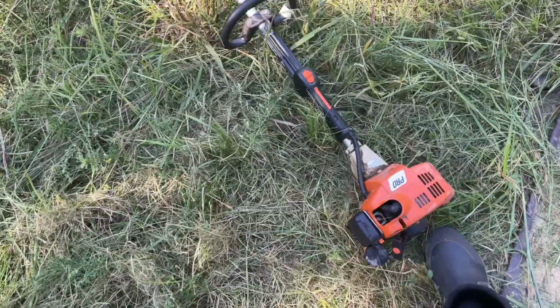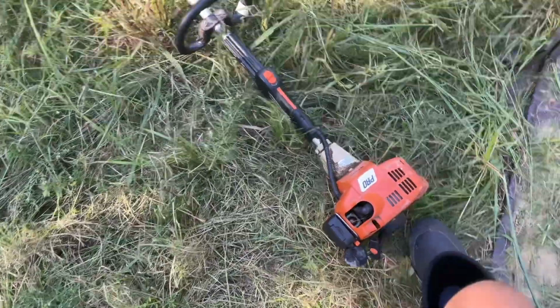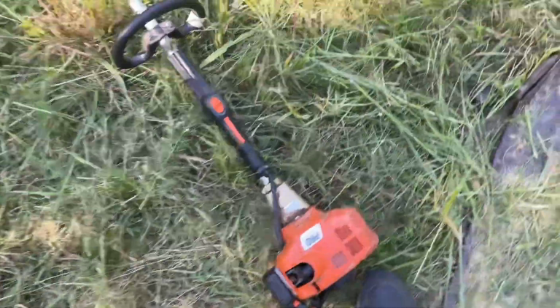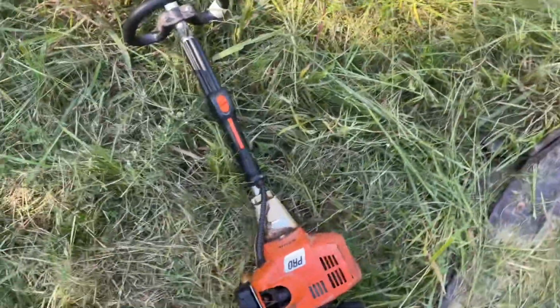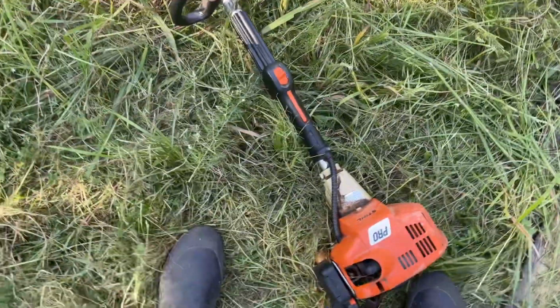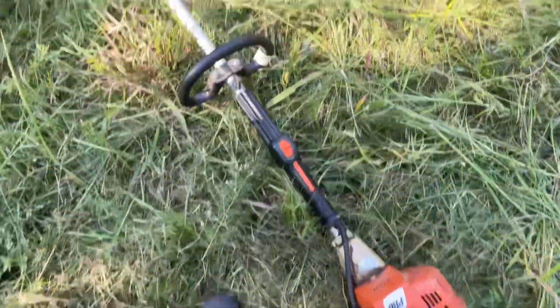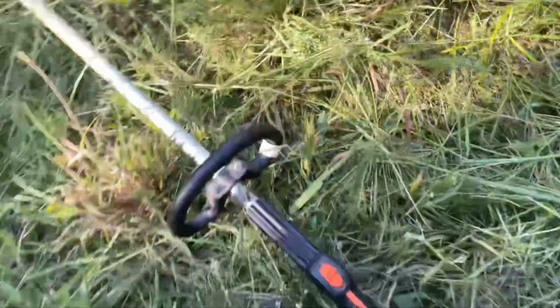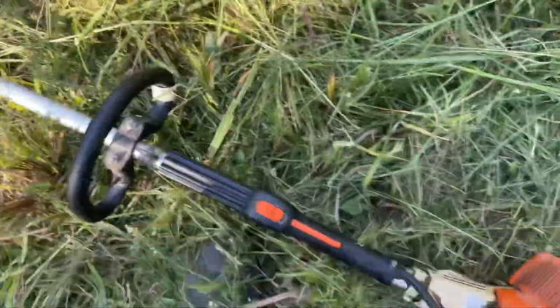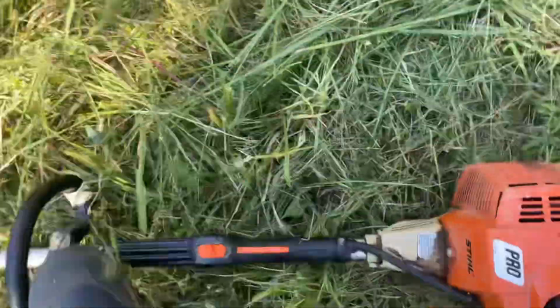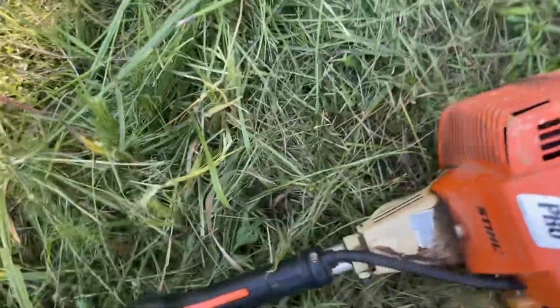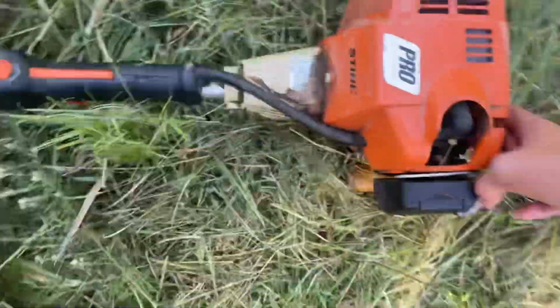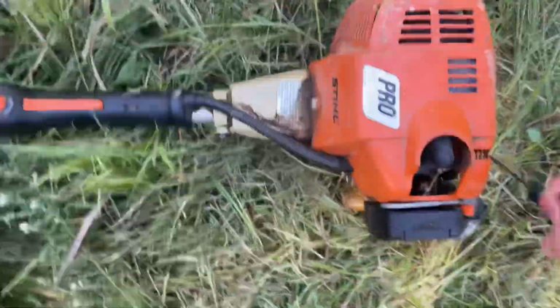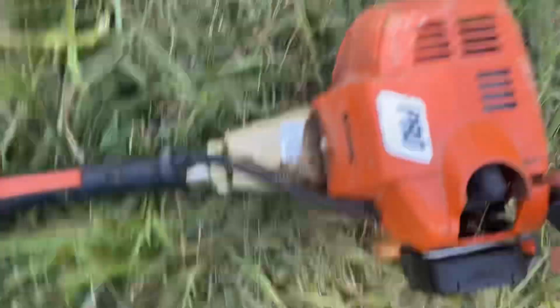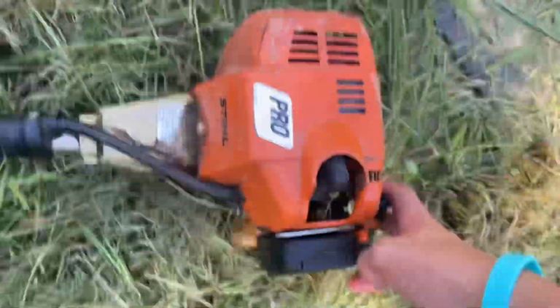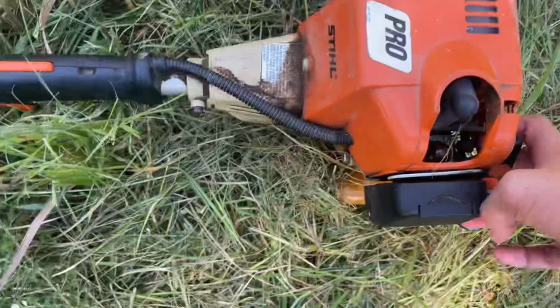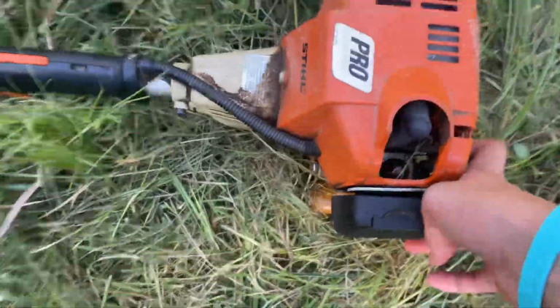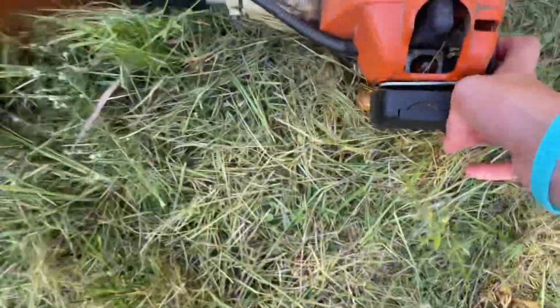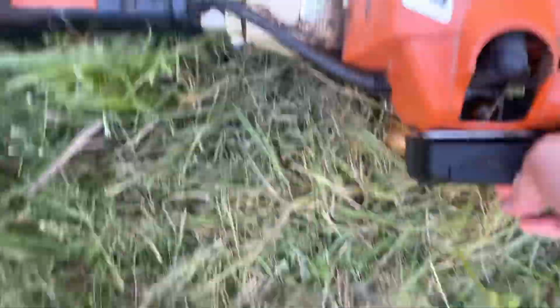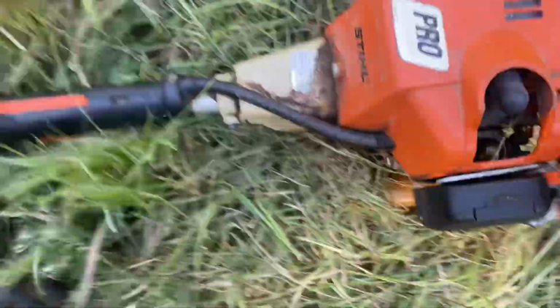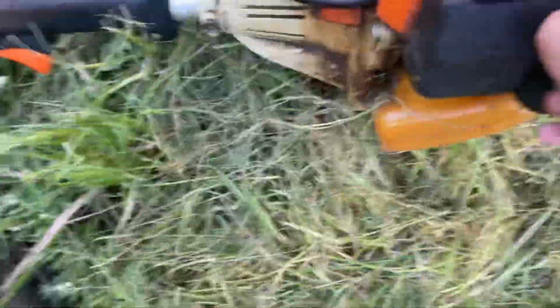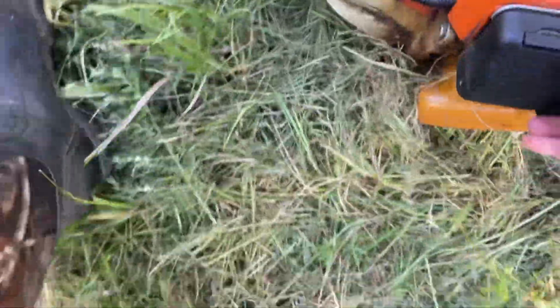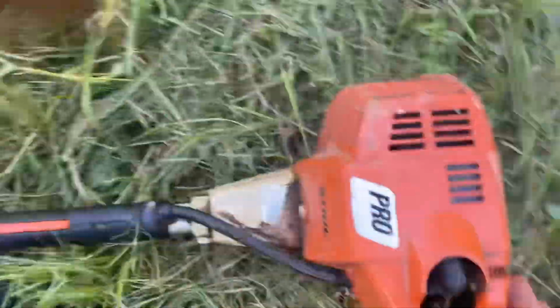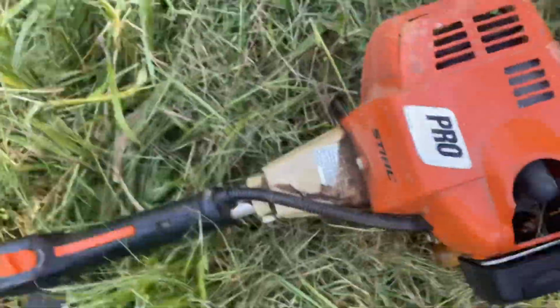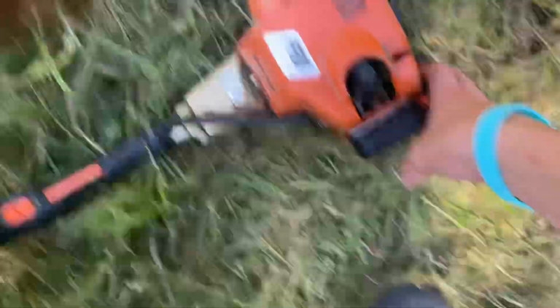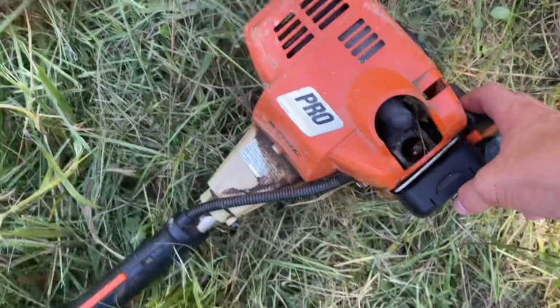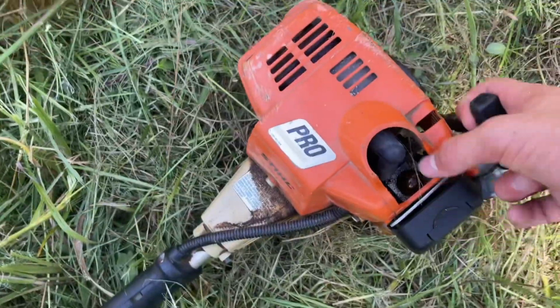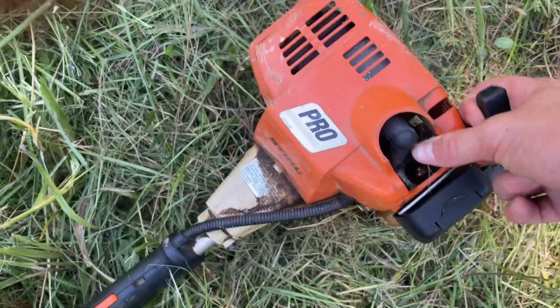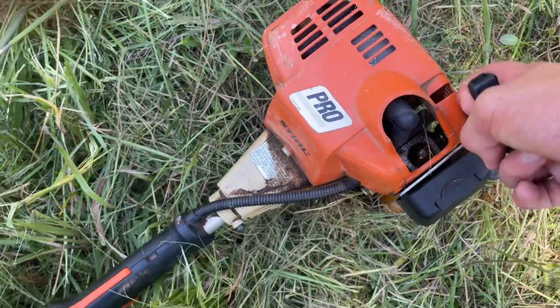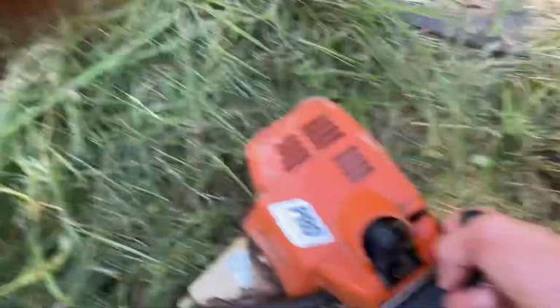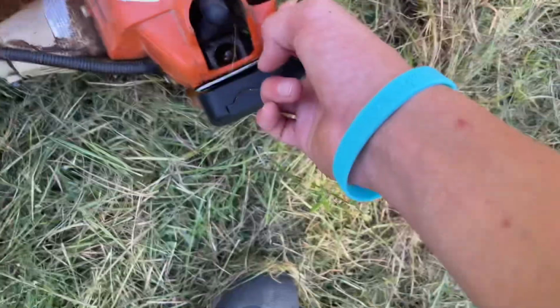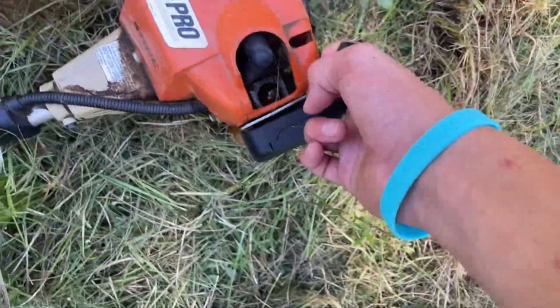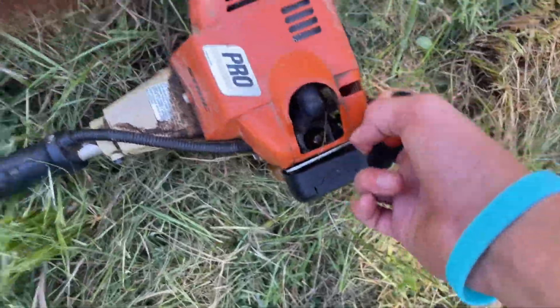This thing is not wanting to crank up guys. I put it on choke, pumped it a few times. I'm trying to hold the camera and crank it.